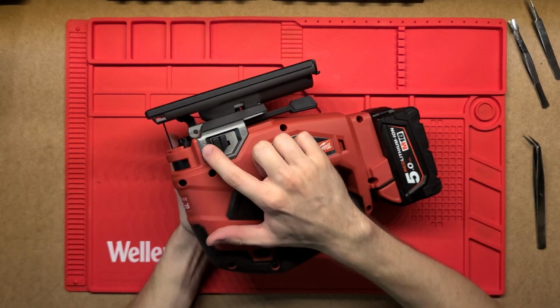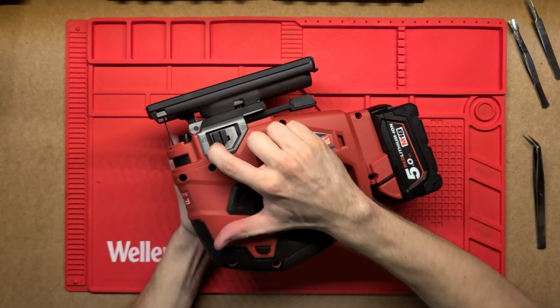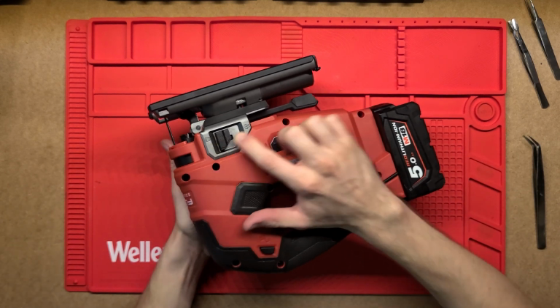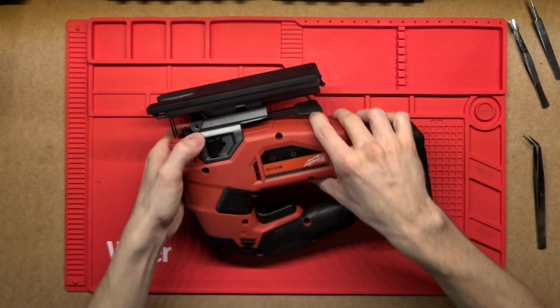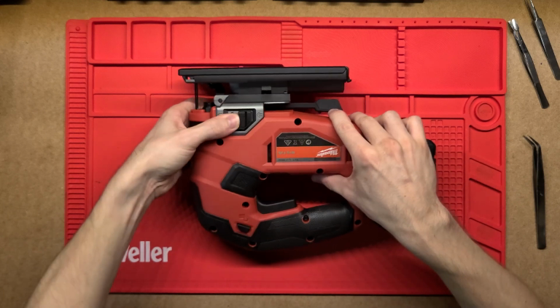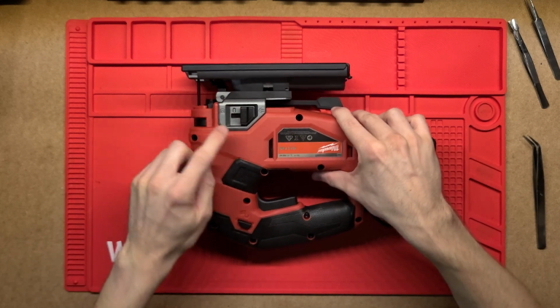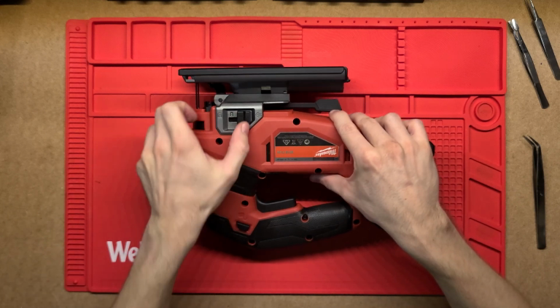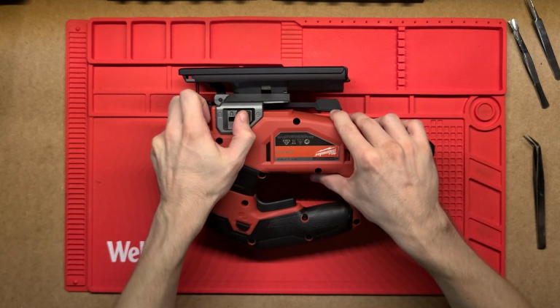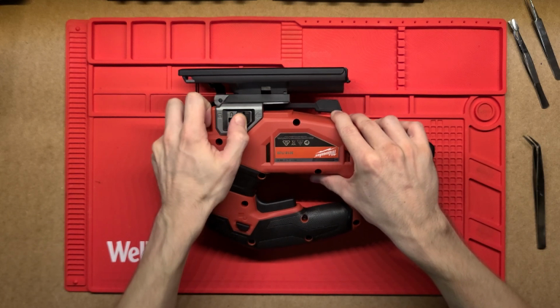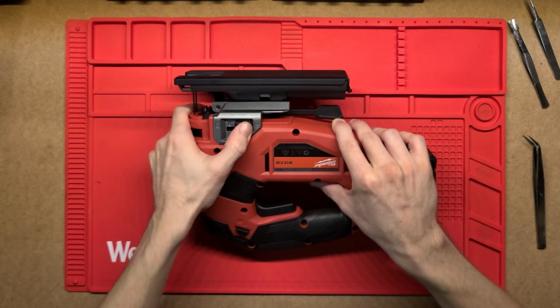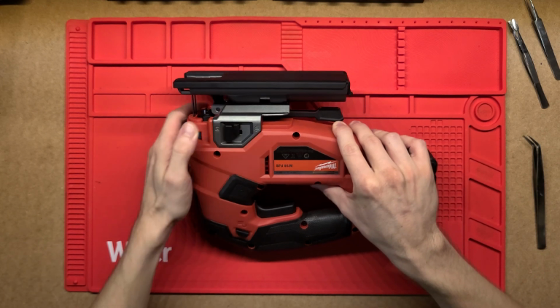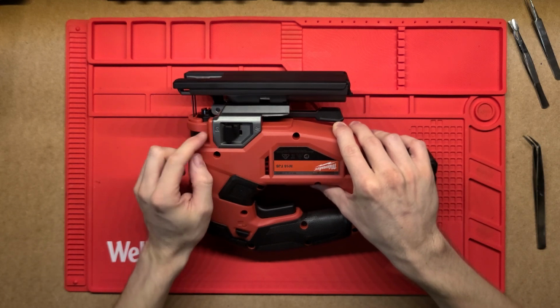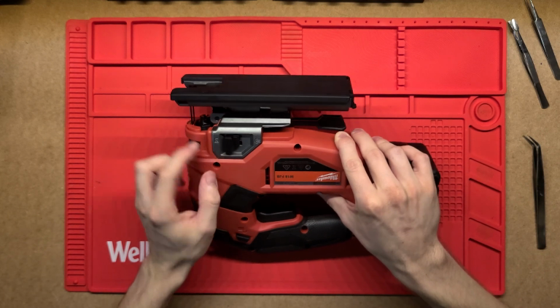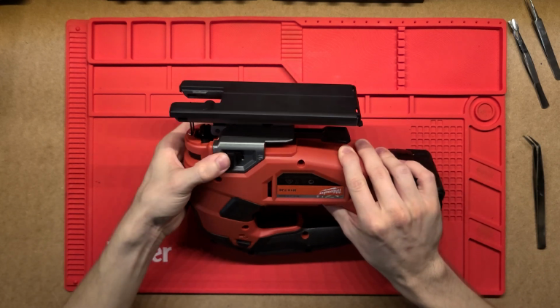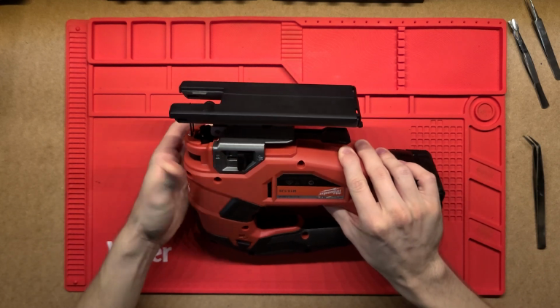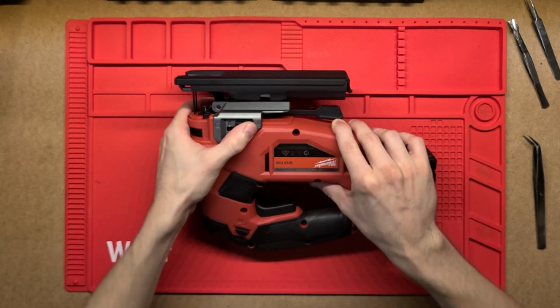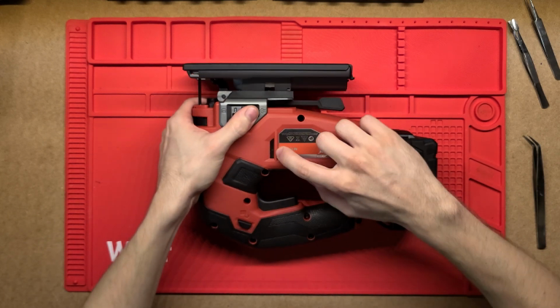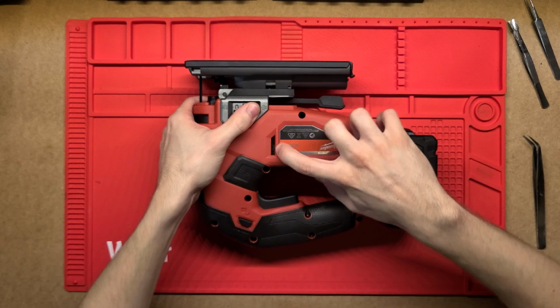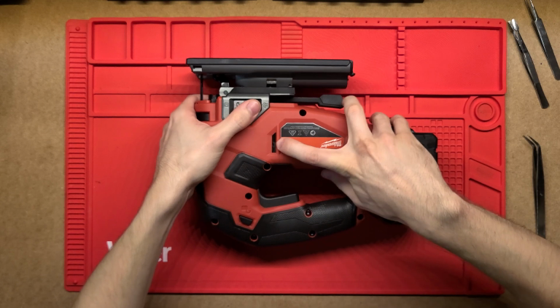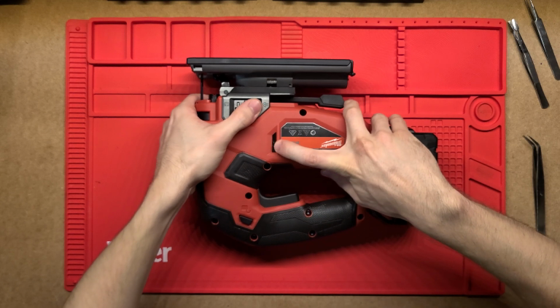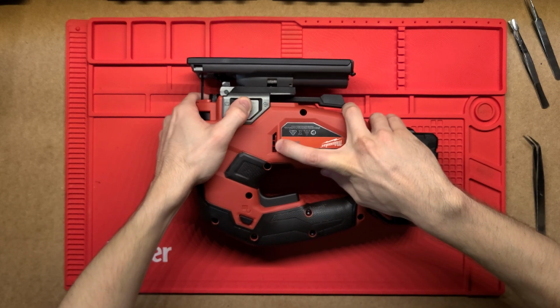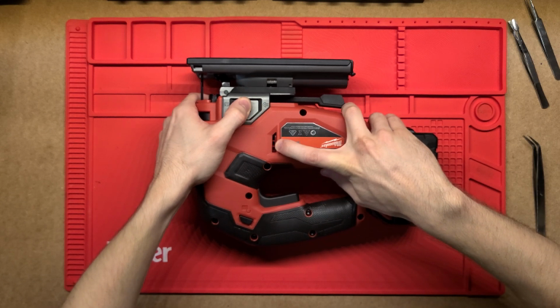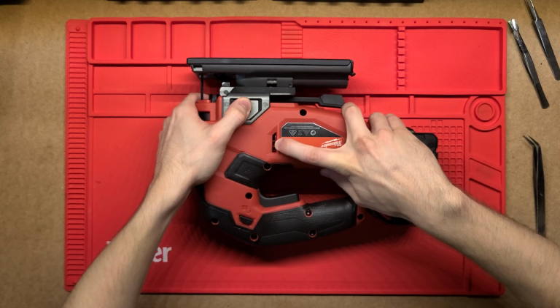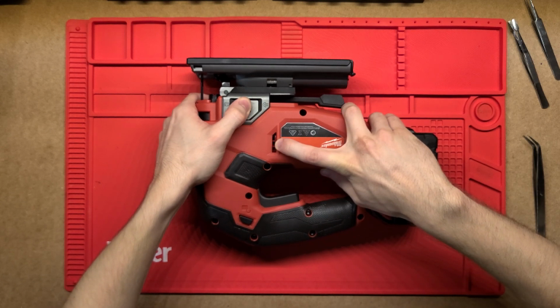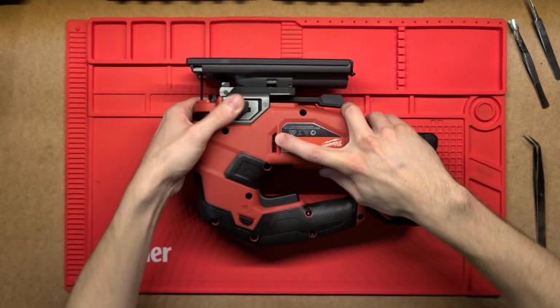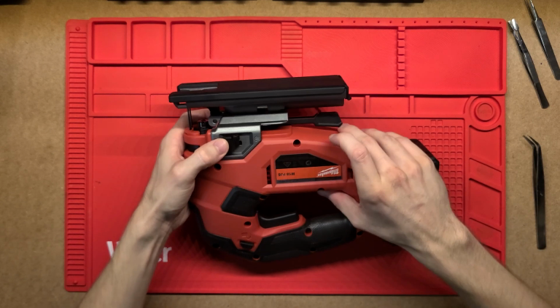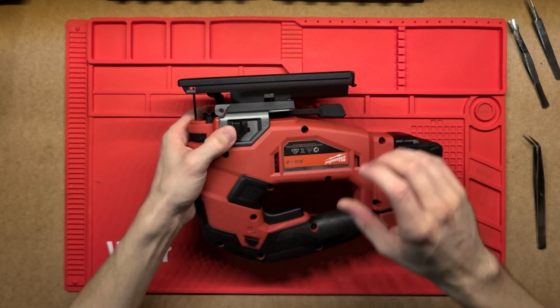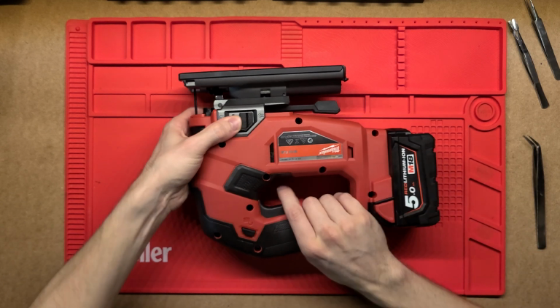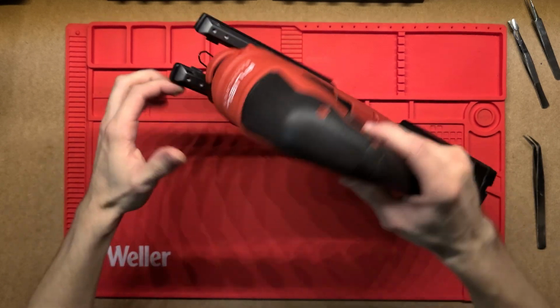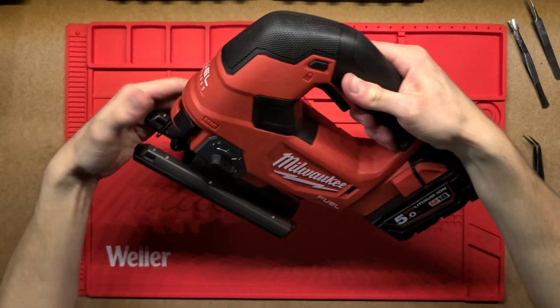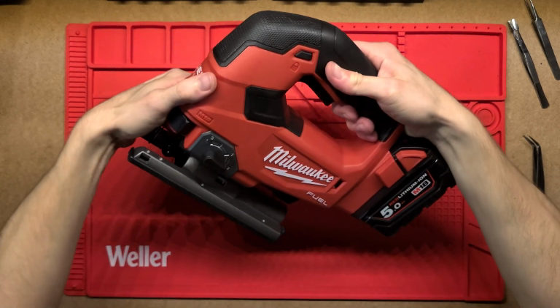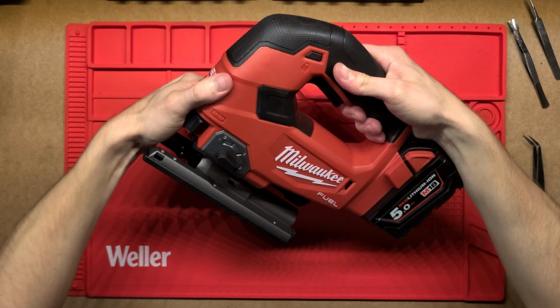The other button here is just for the ventilation, so it'll change where the air is blowing. You can see this slides in and out and that just redirects the airflow of where it's actually going.